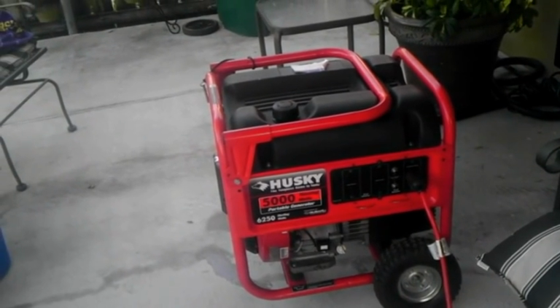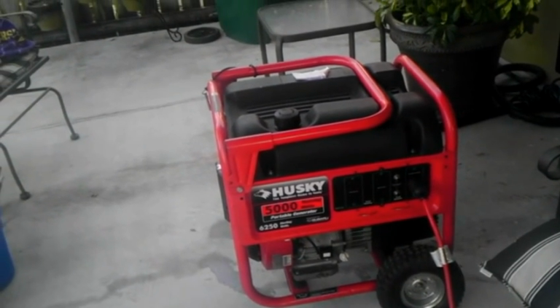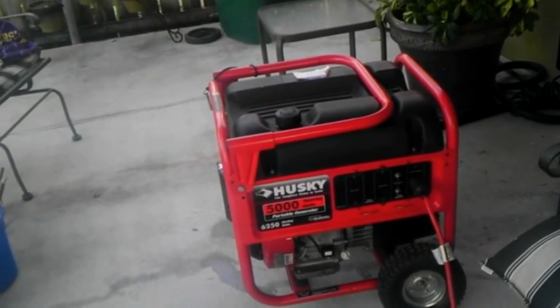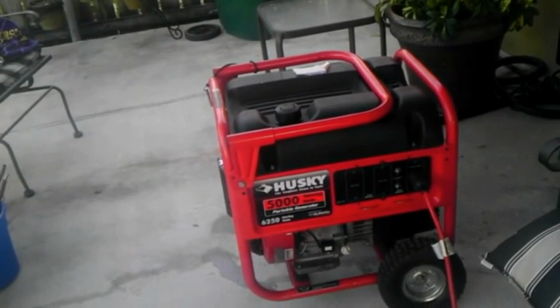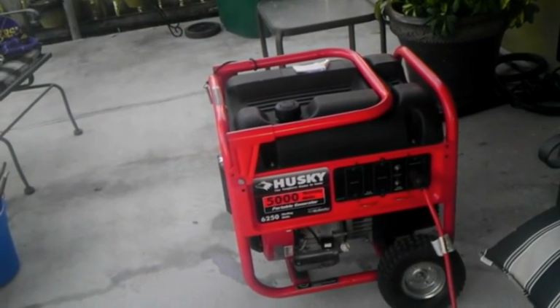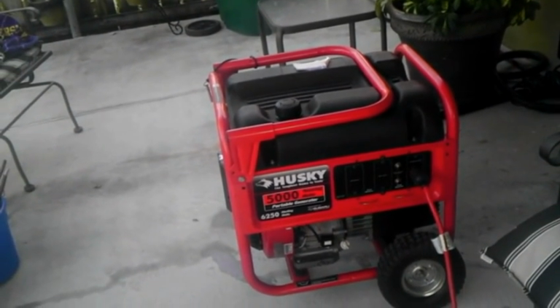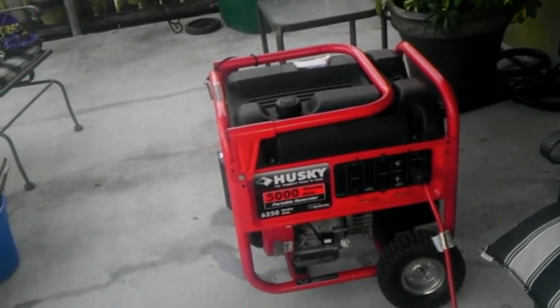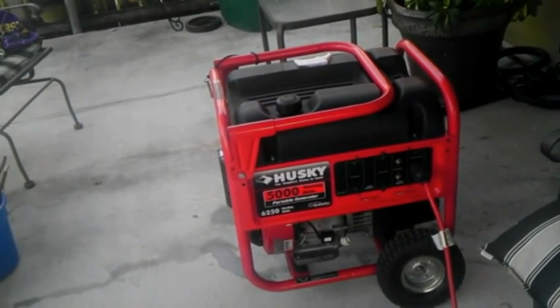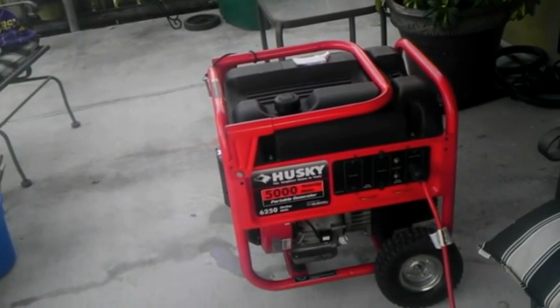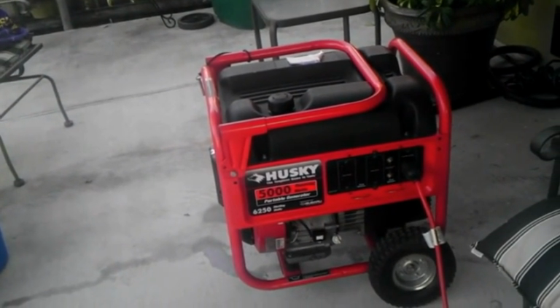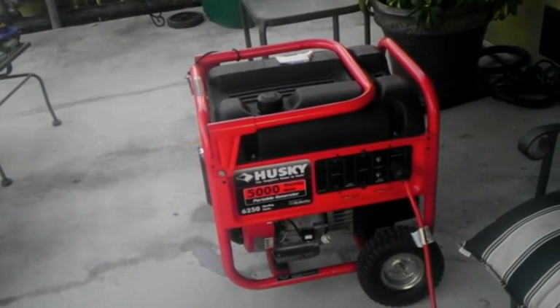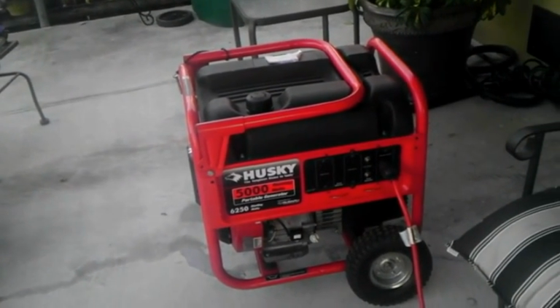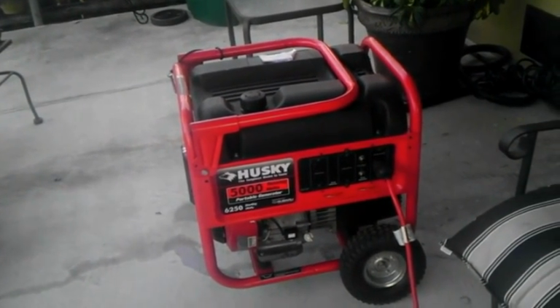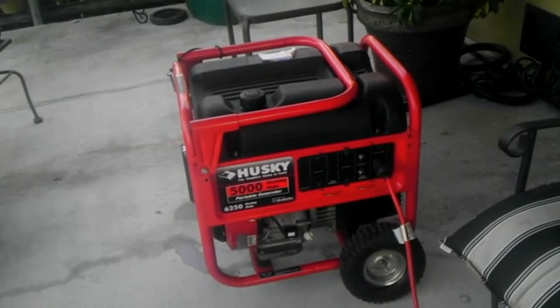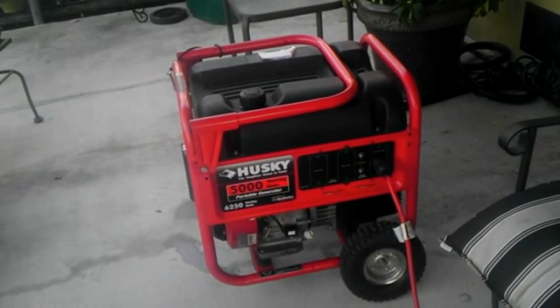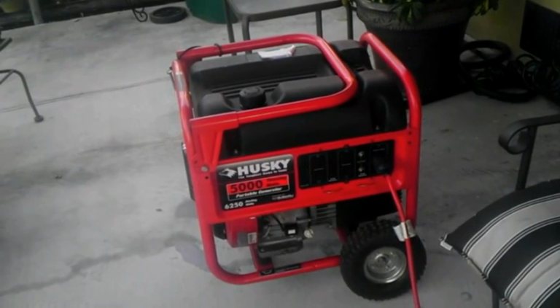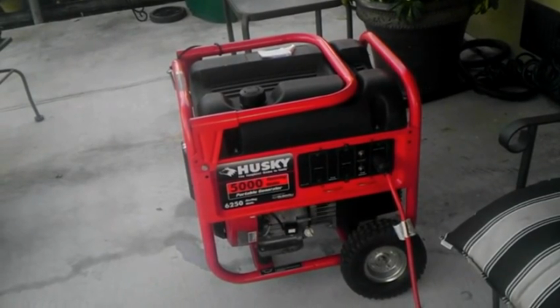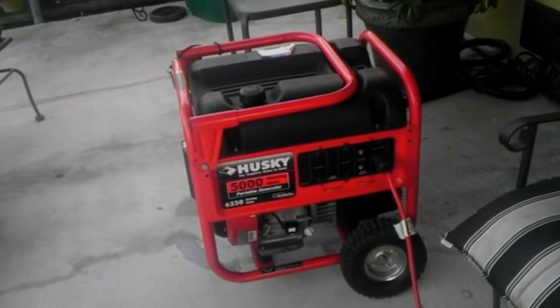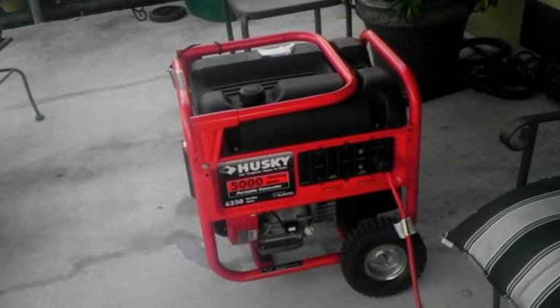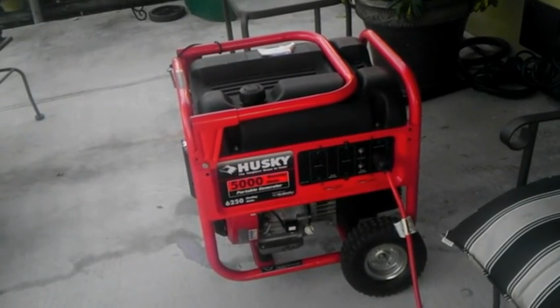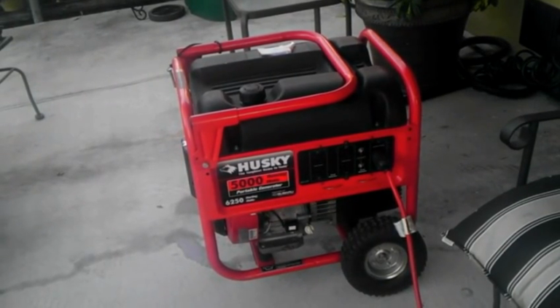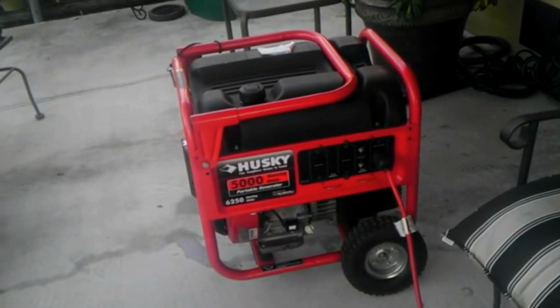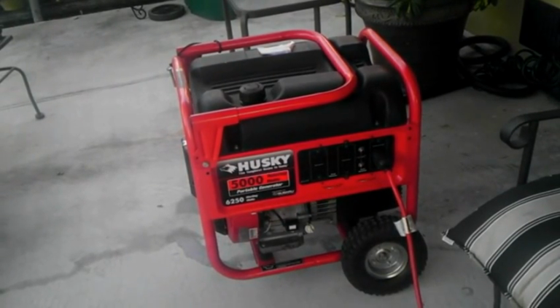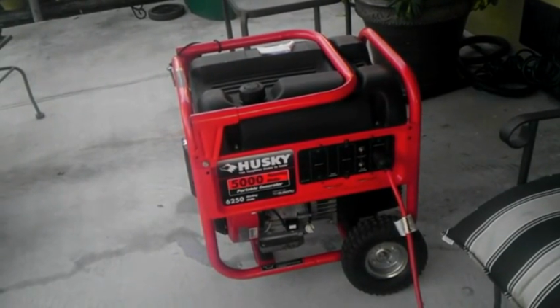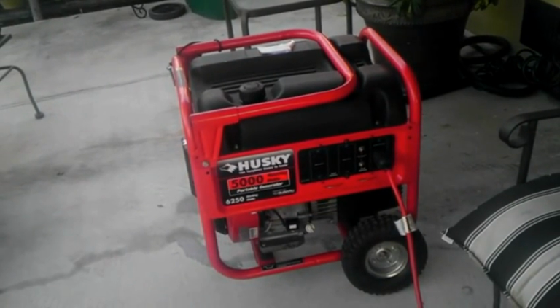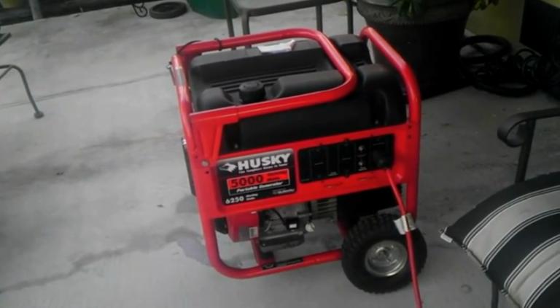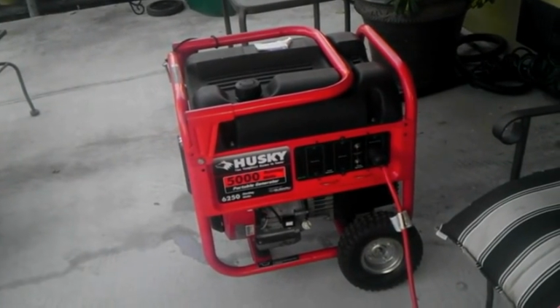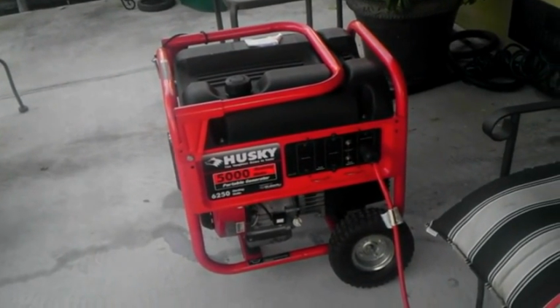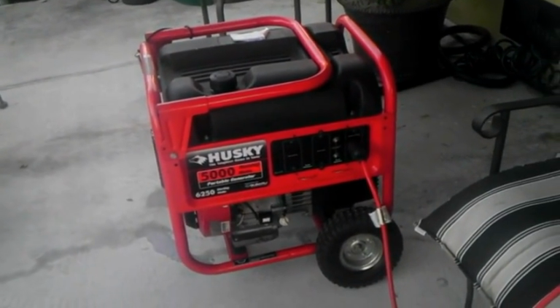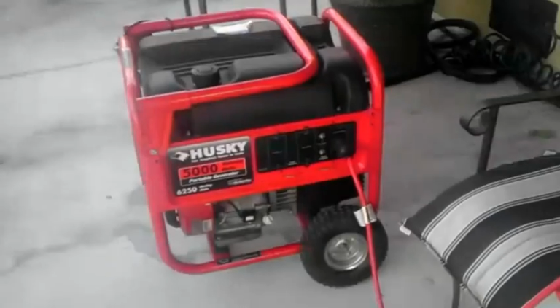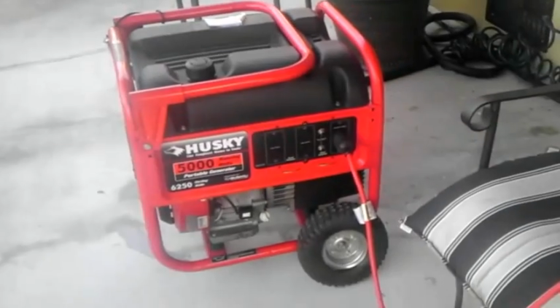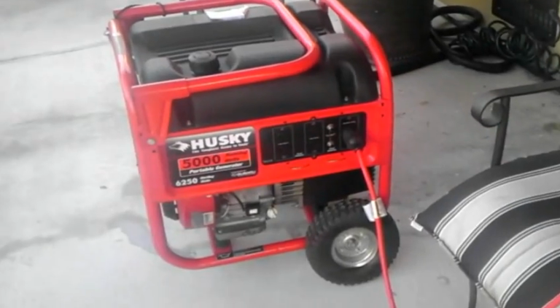We went through probably about 35 gallons of gas during Isaac. After going through so much gas, we figured it might be a good idea to convert this to natural gas, since we do have natural gas here.